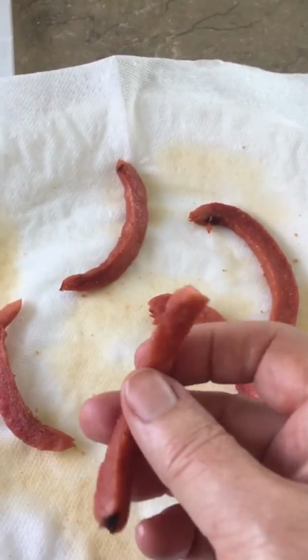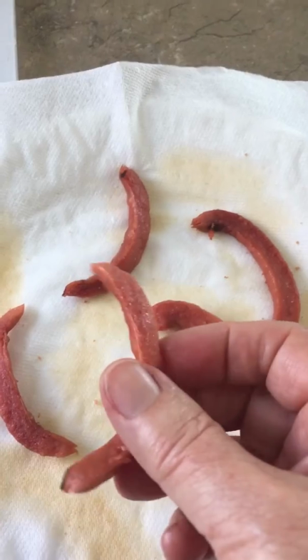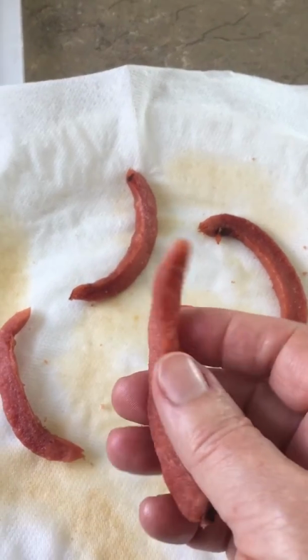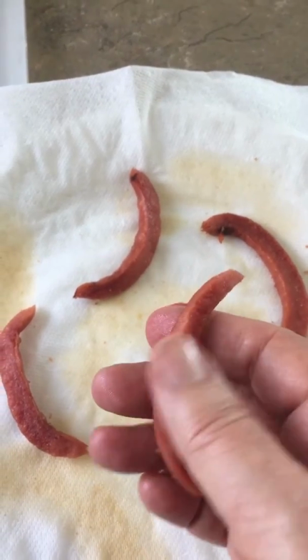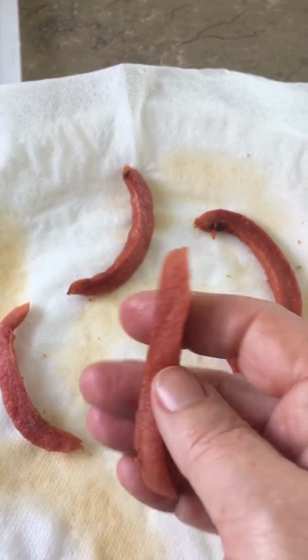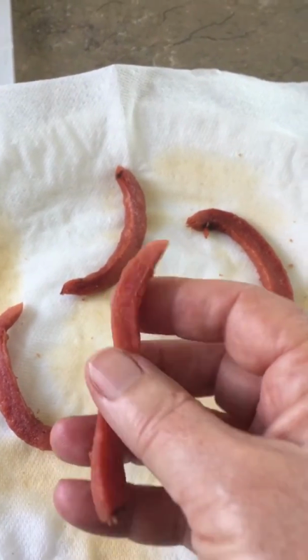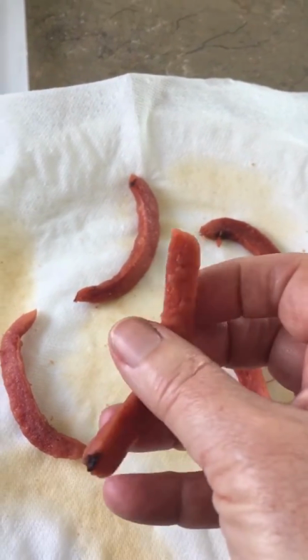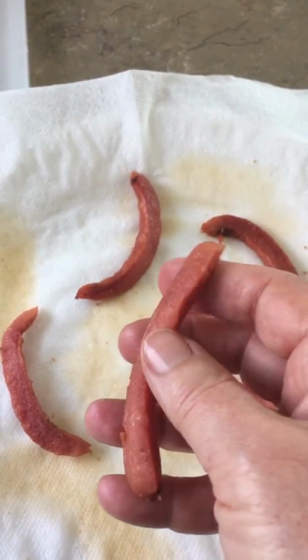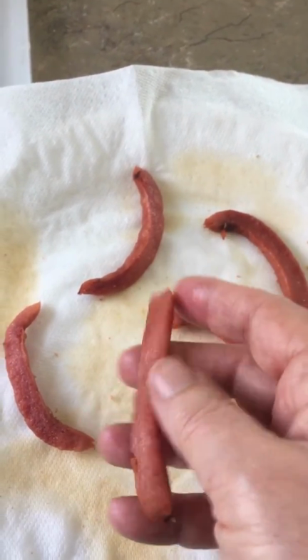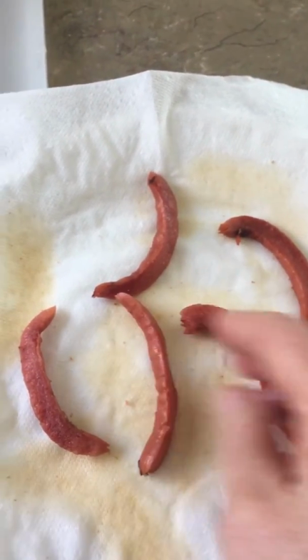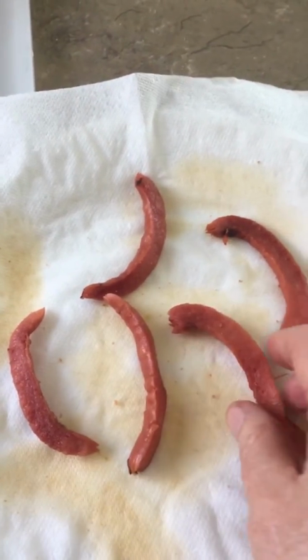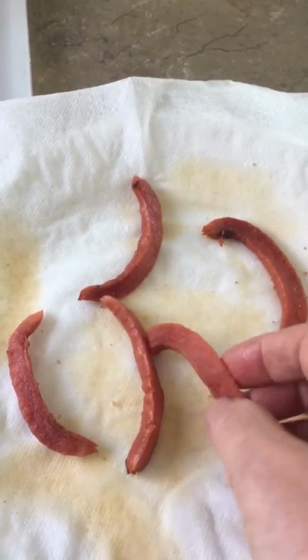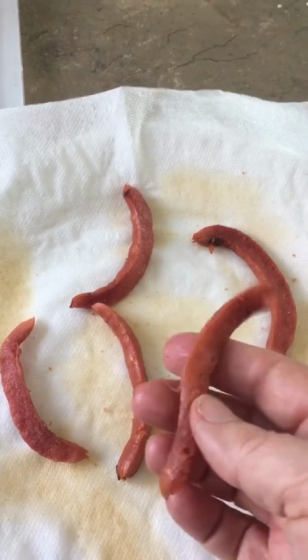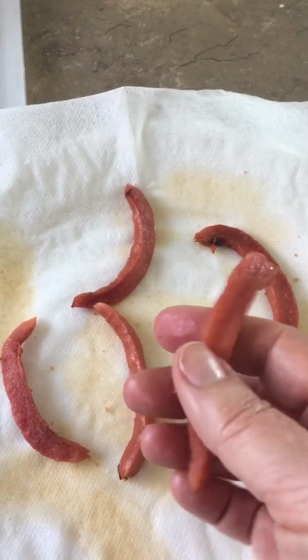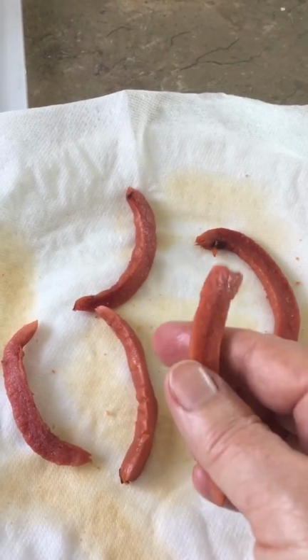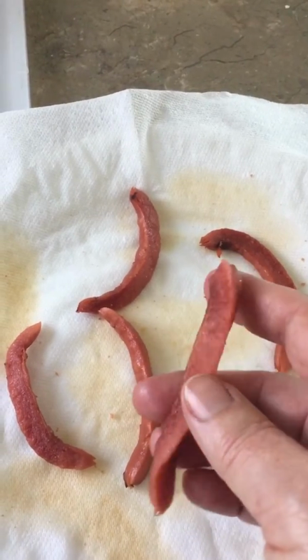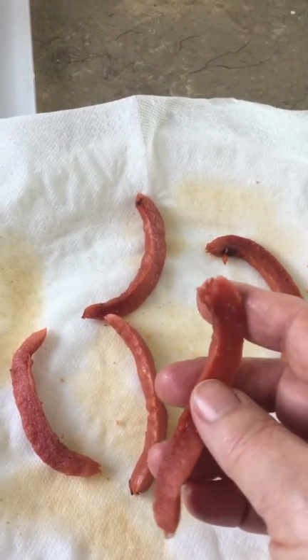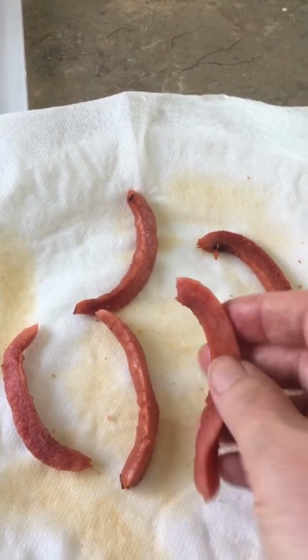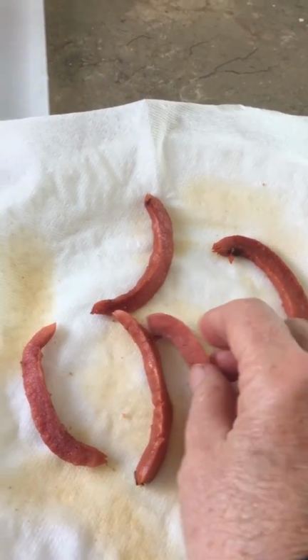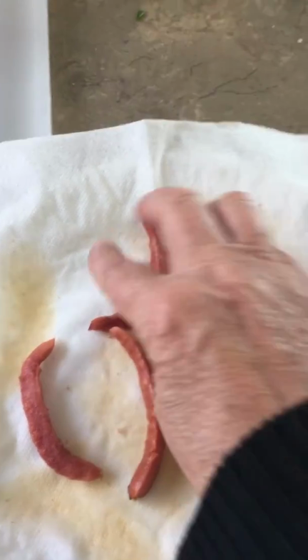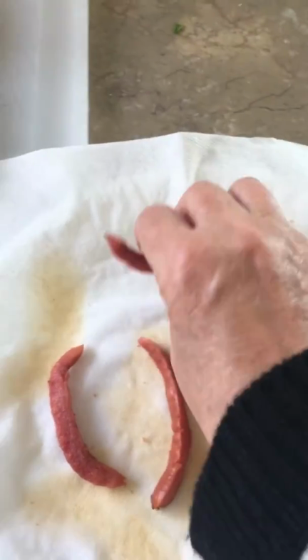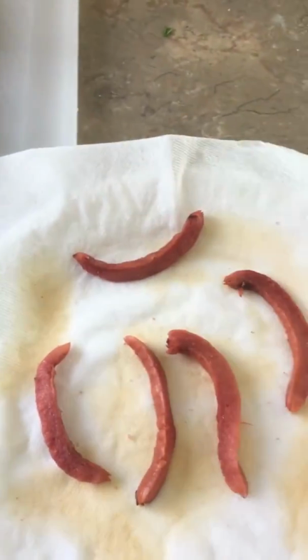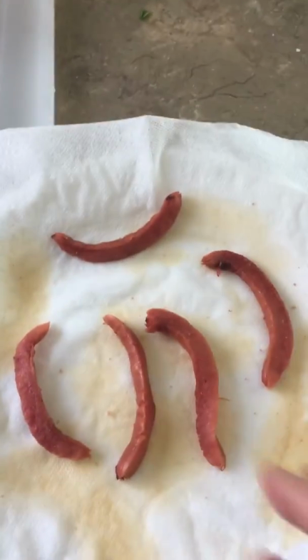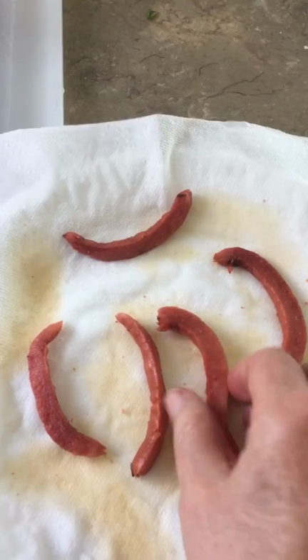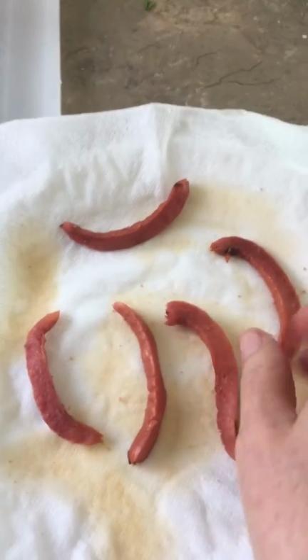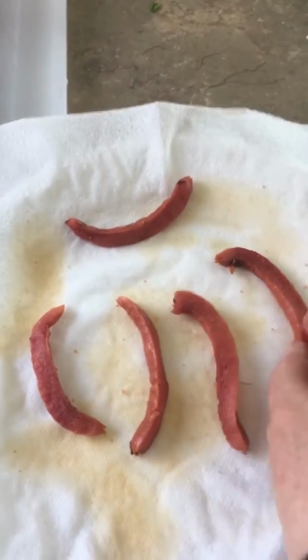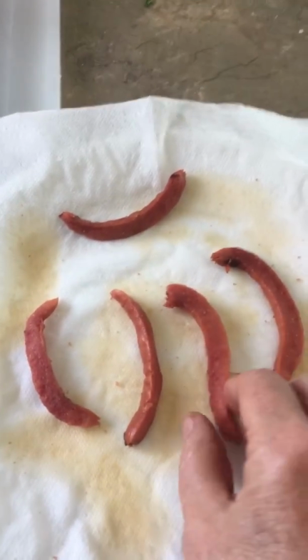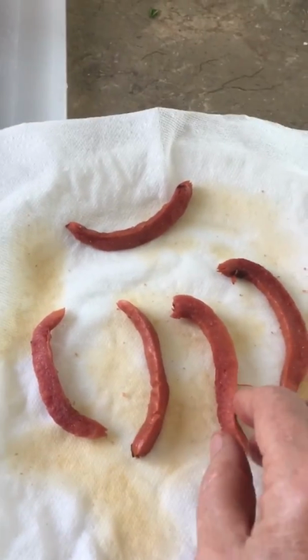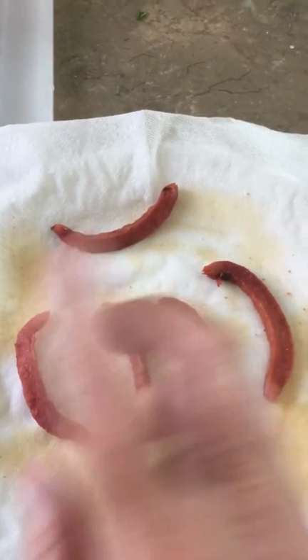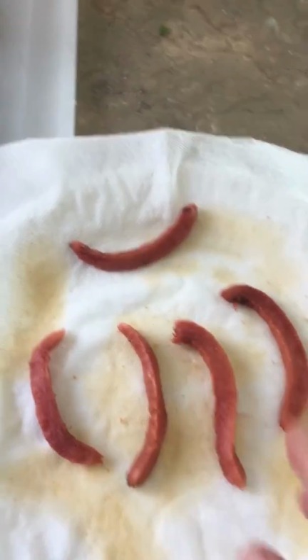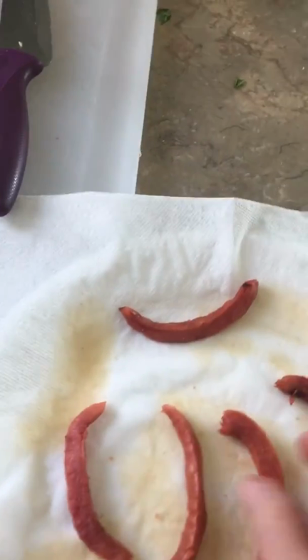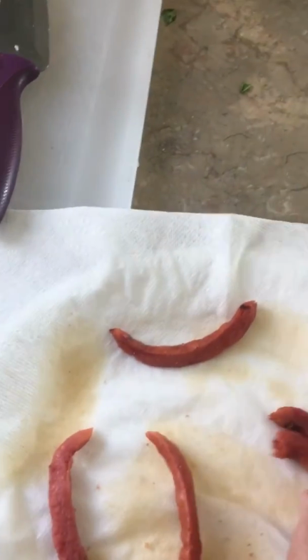You still have a soft bit of hot dog — not burnt — but now they're not going to be as slimy. They're going to be super stinky, and that's what you want. Dogs love it — the stinkier the better.